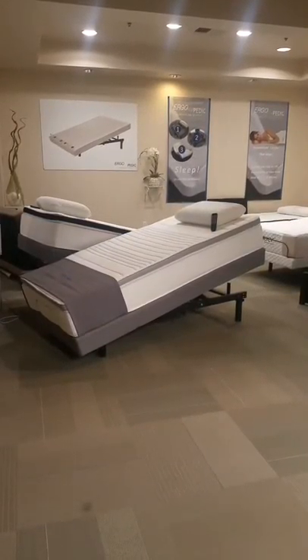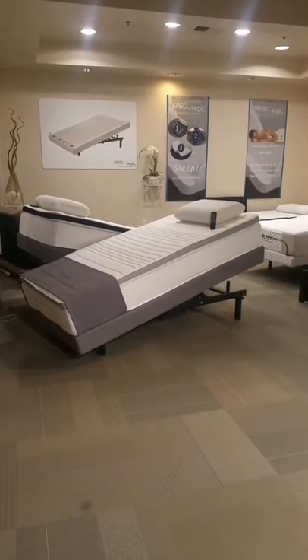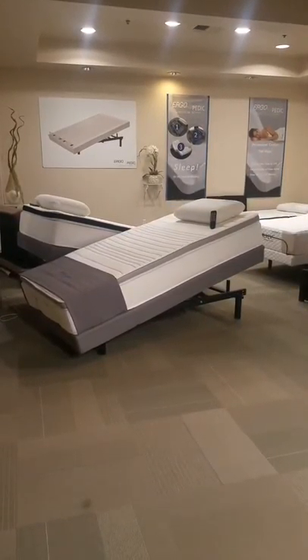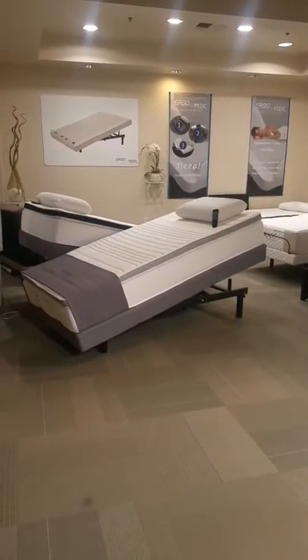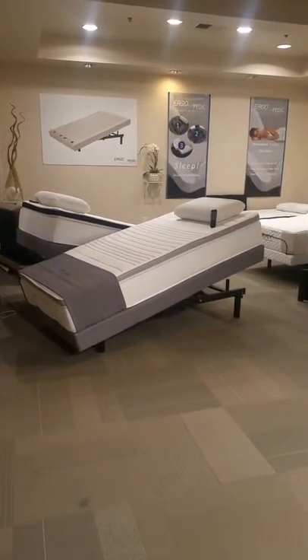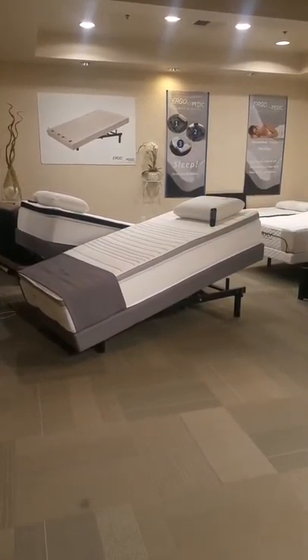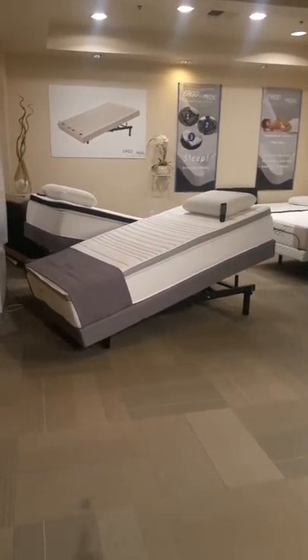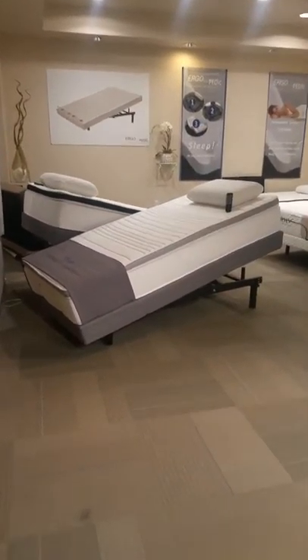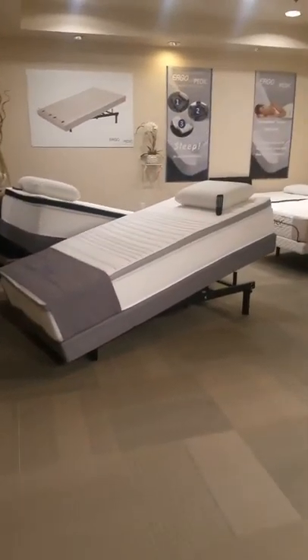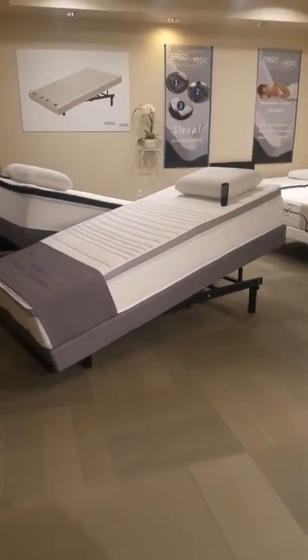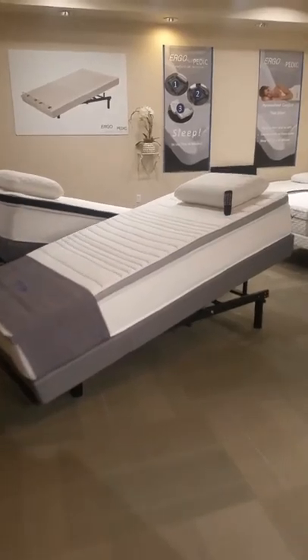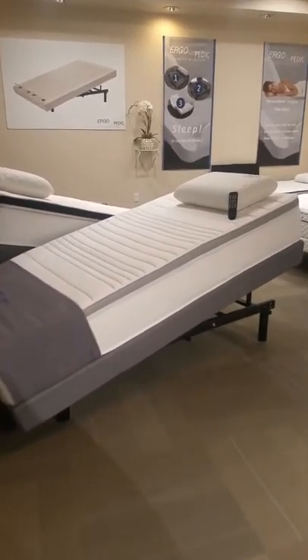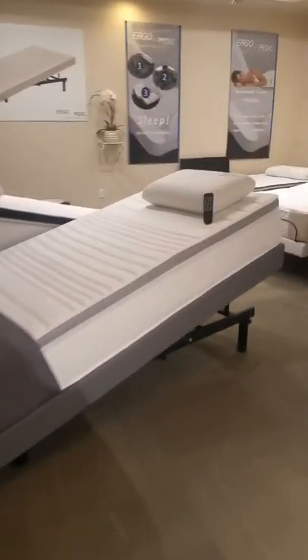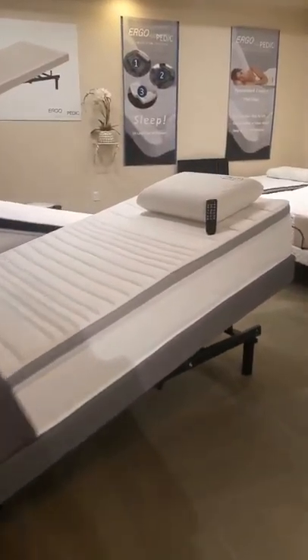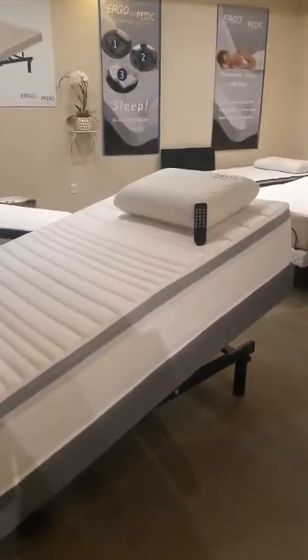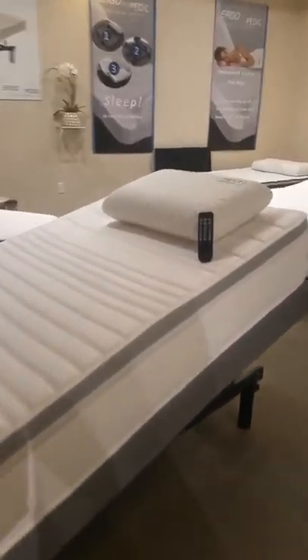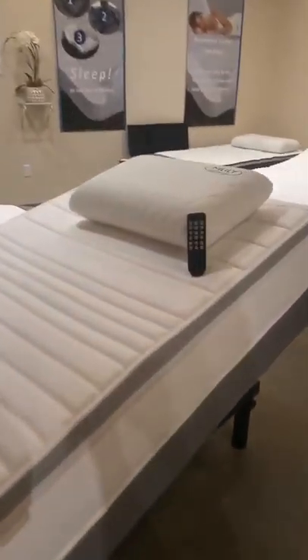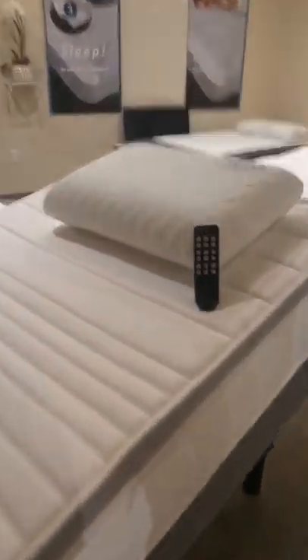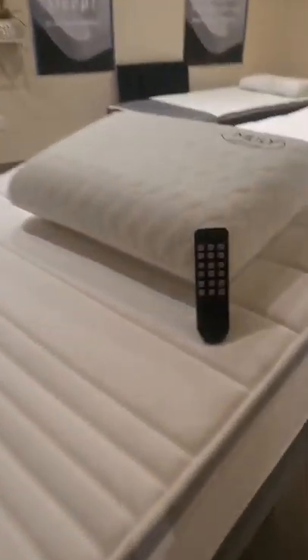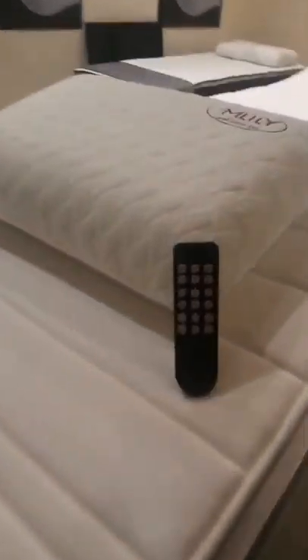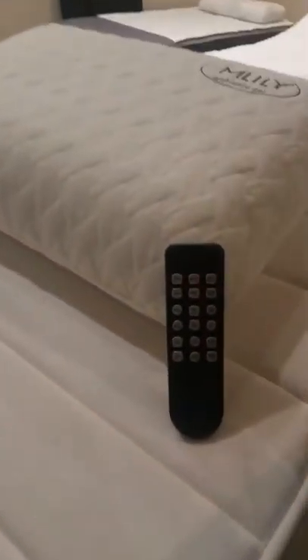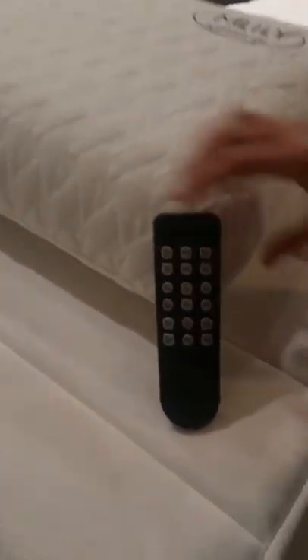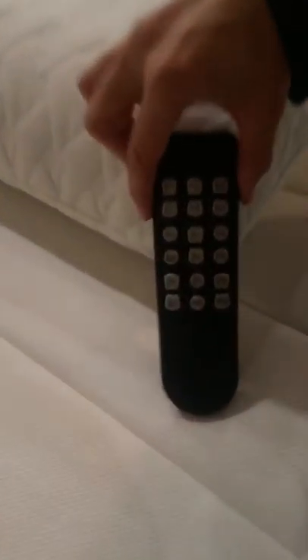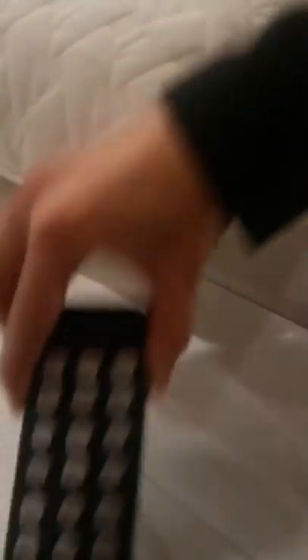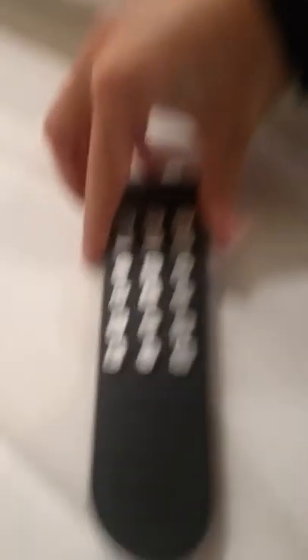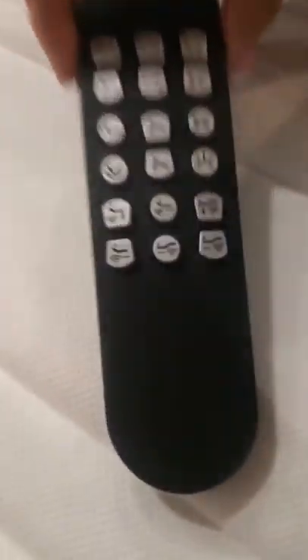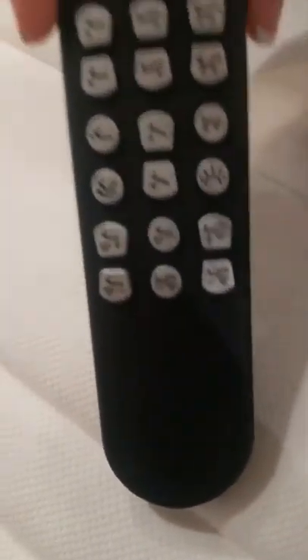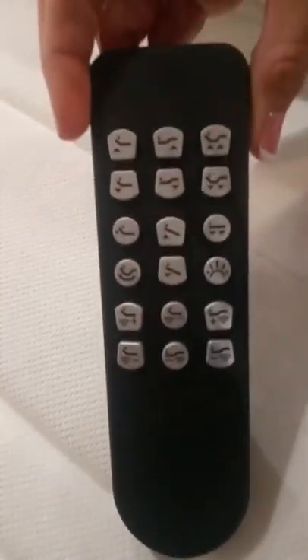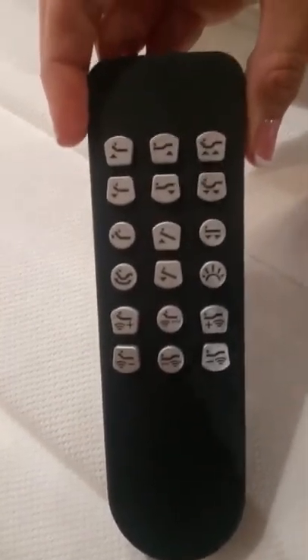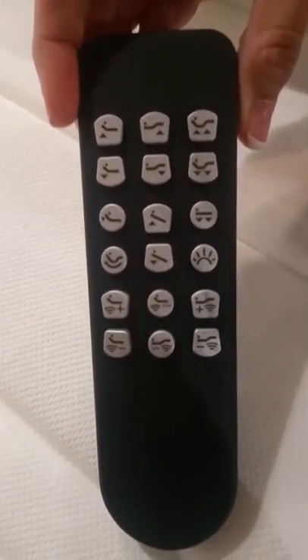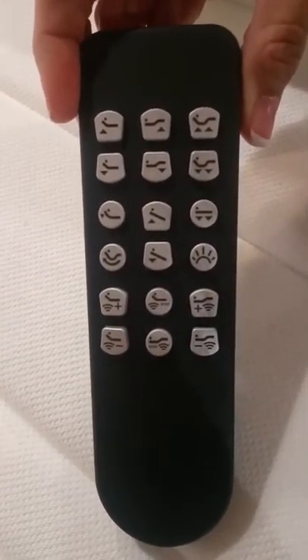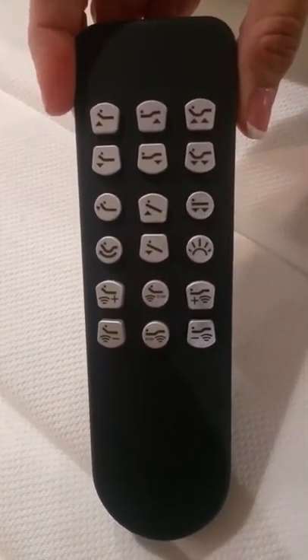This here is our tilt base from MB&G doing business as Ergopedic. This video is to provide further description on the functionality of the remote to the tilt base.